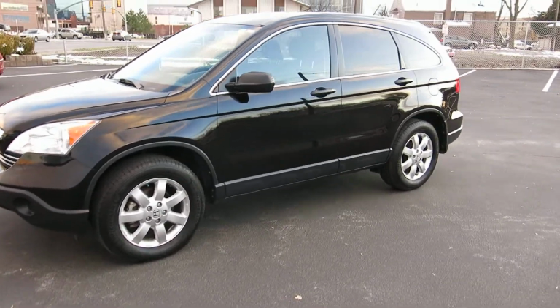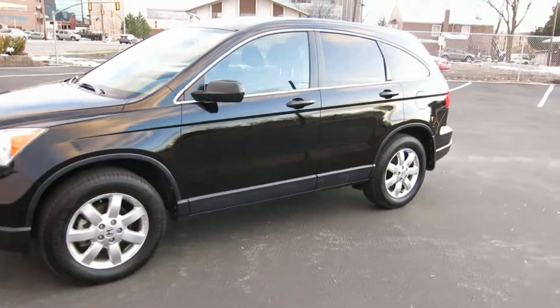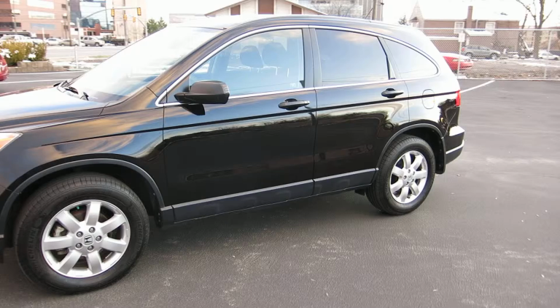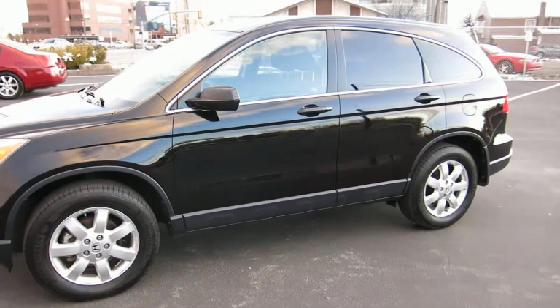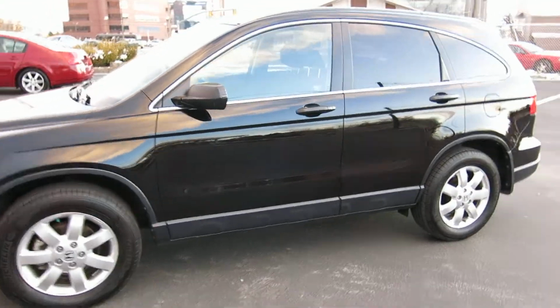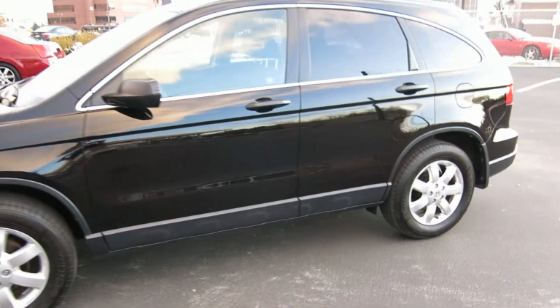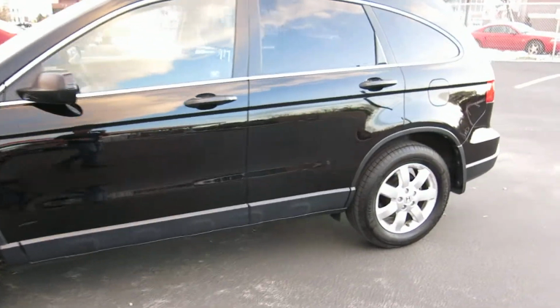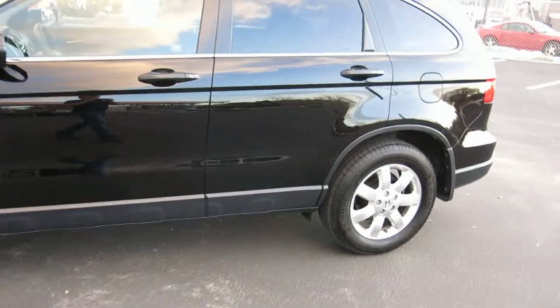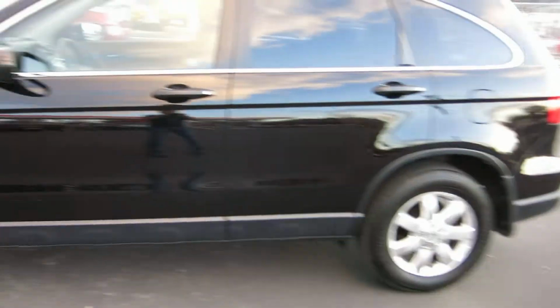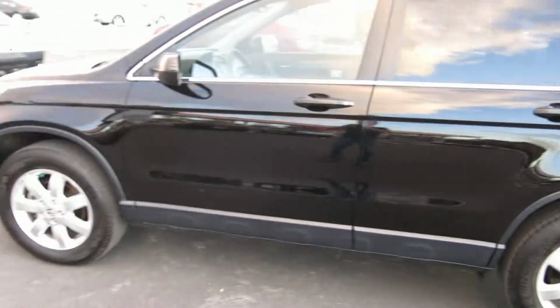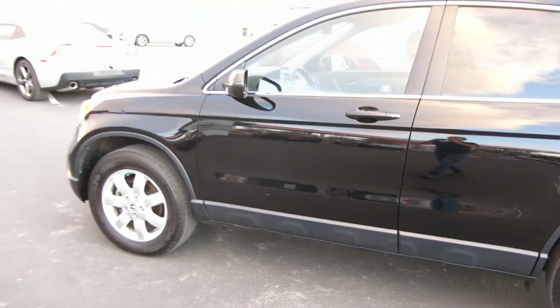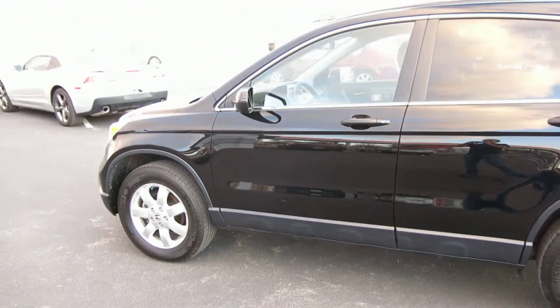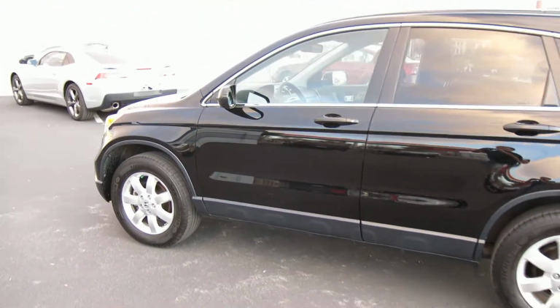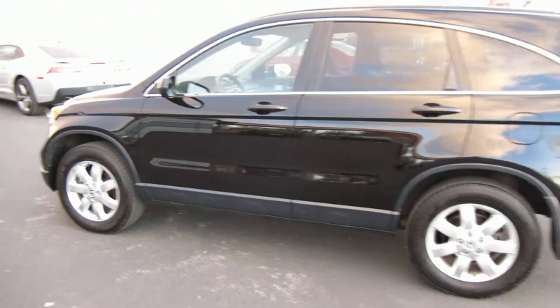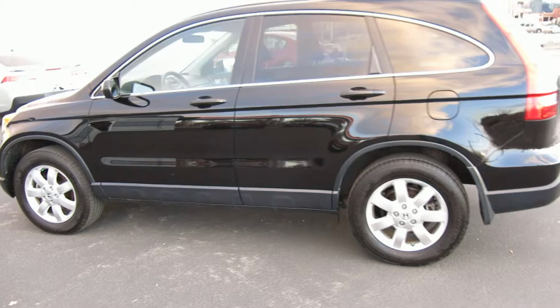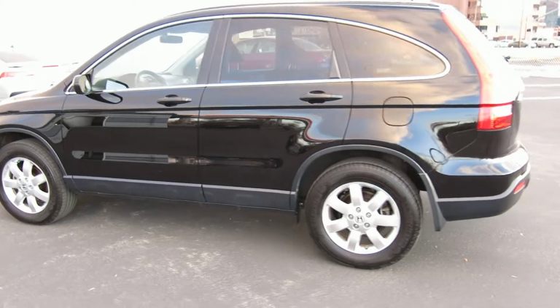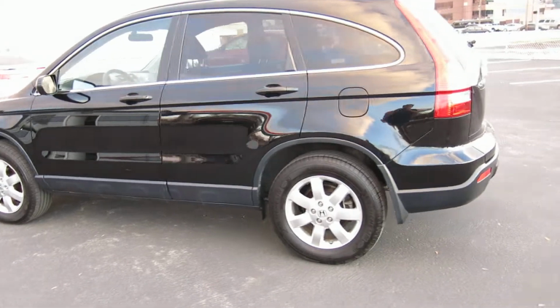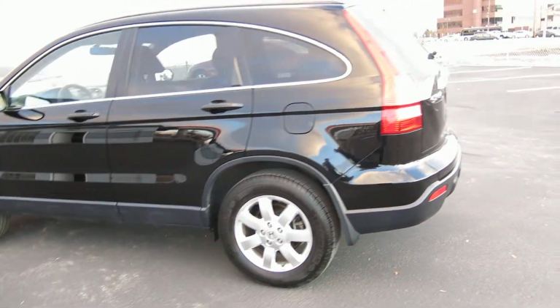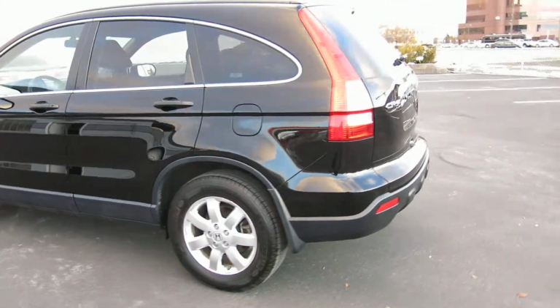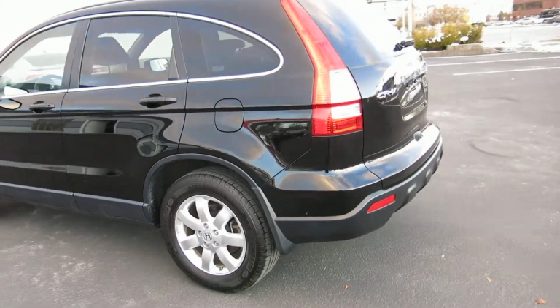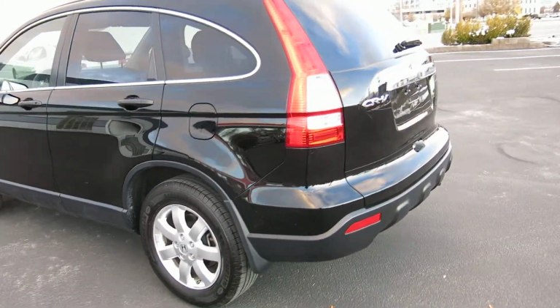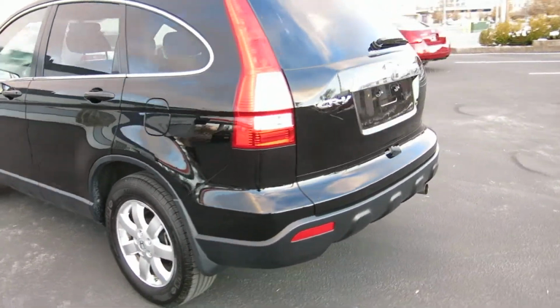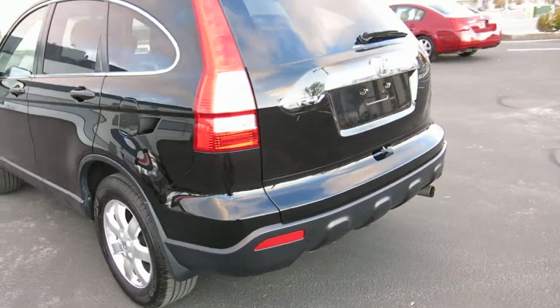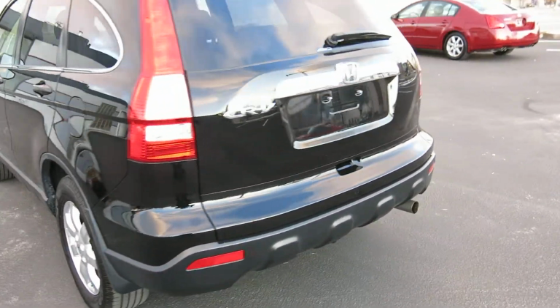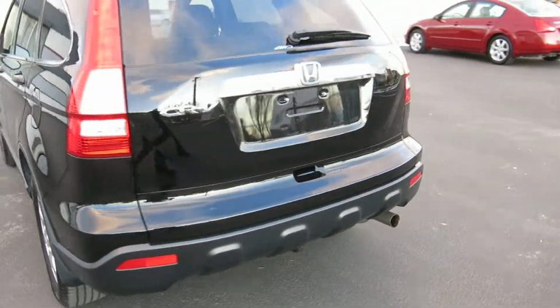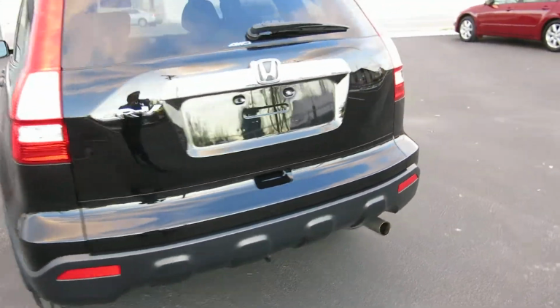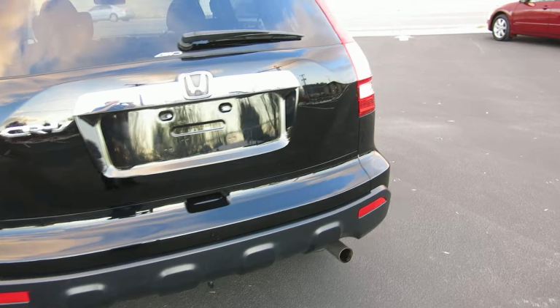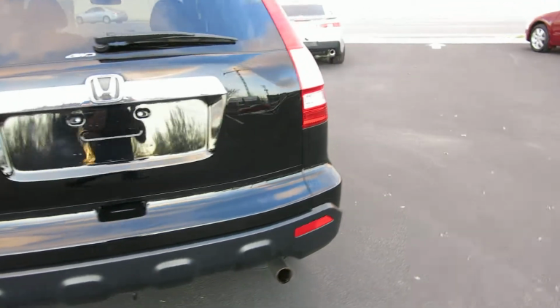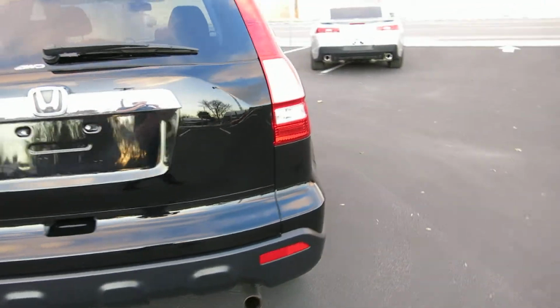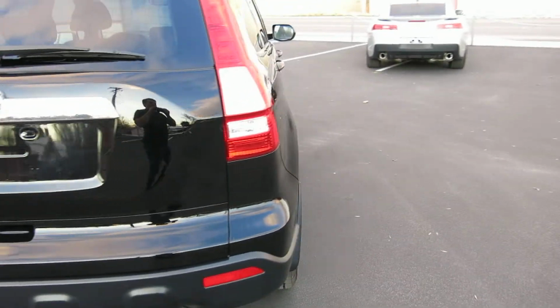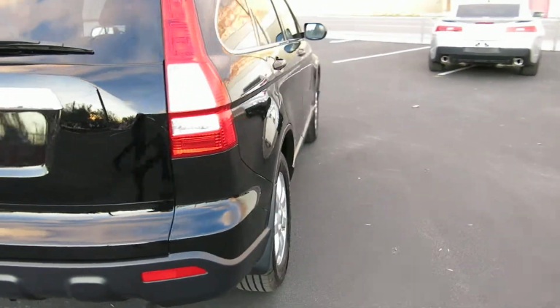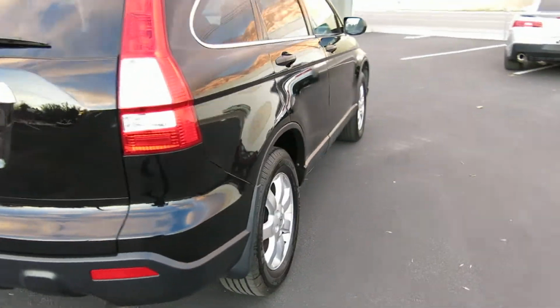This thing is black with a pearl in it. I'll do a walk around for you. The body and paint are excellent on this vehicle — no dents or dings or scratches. Super clean, super nice.